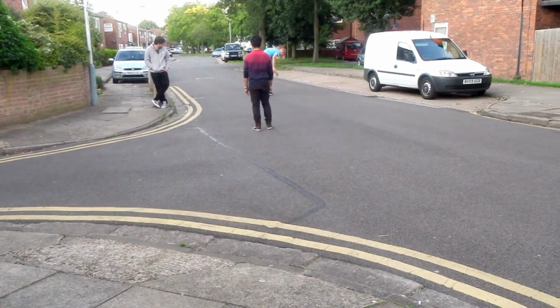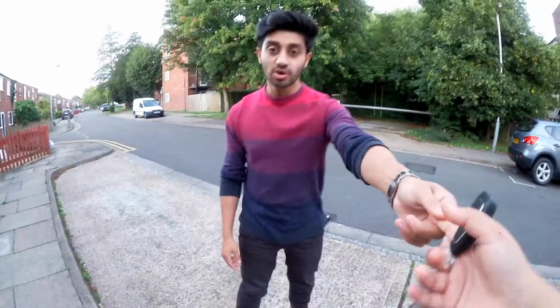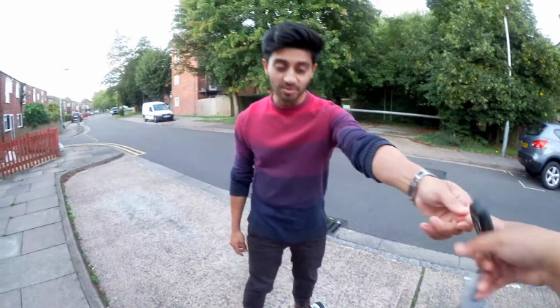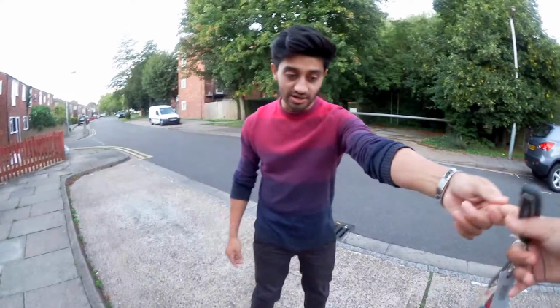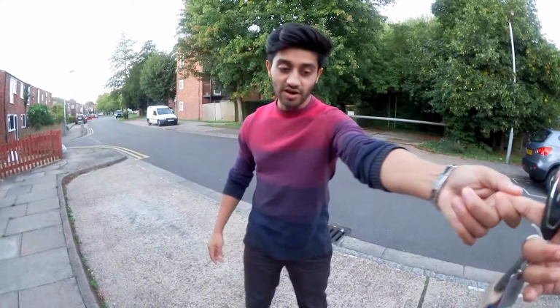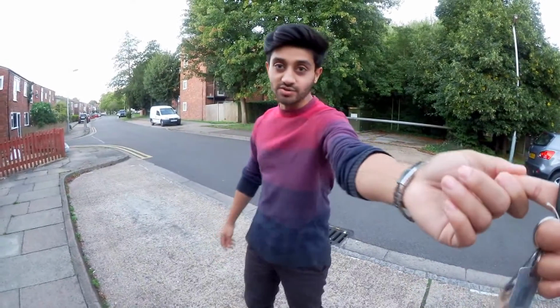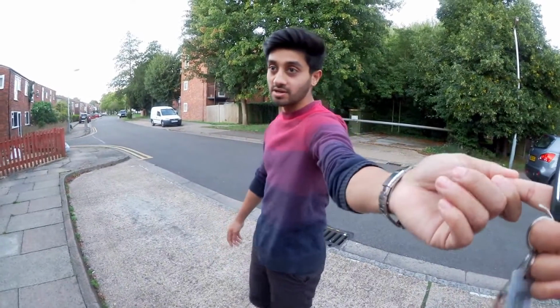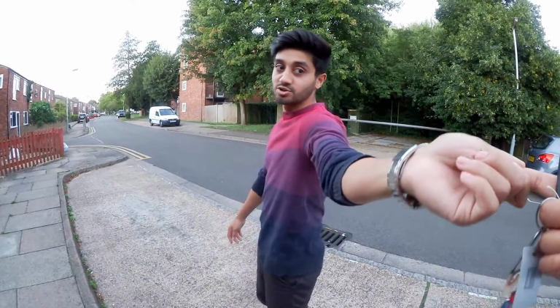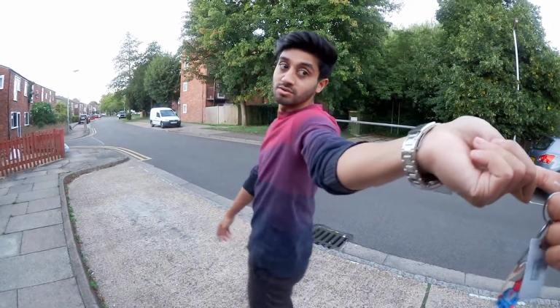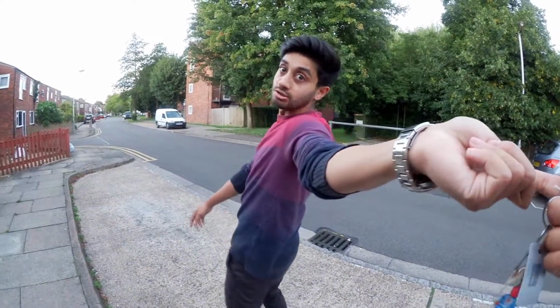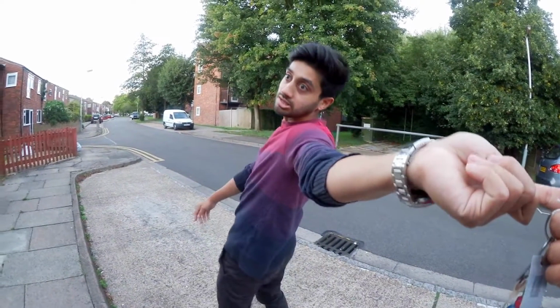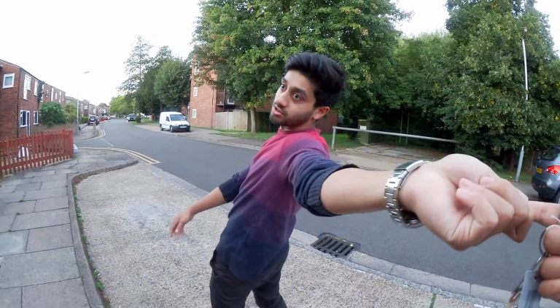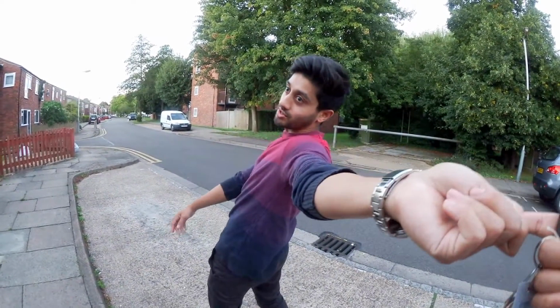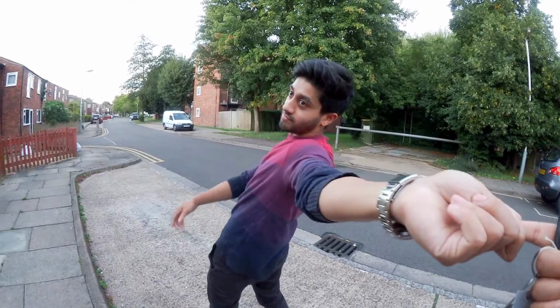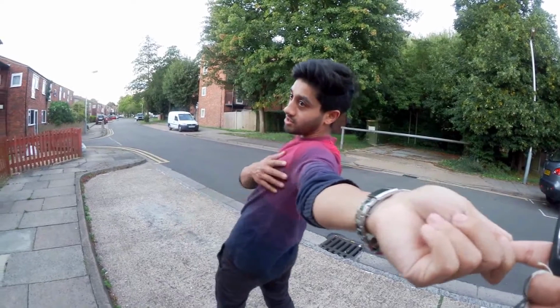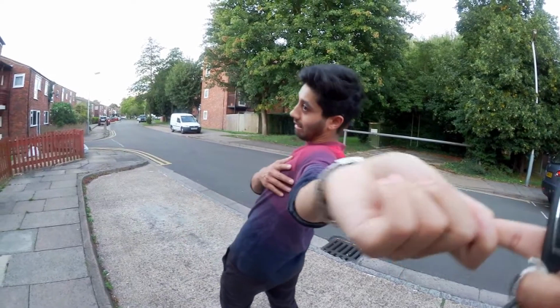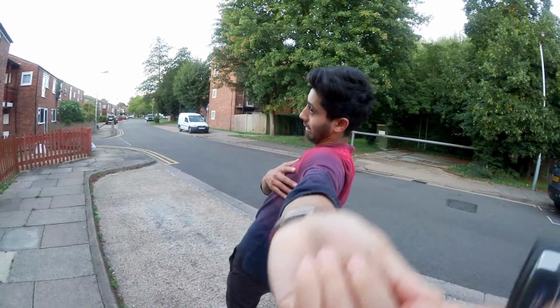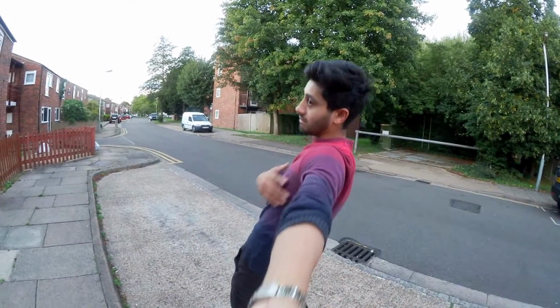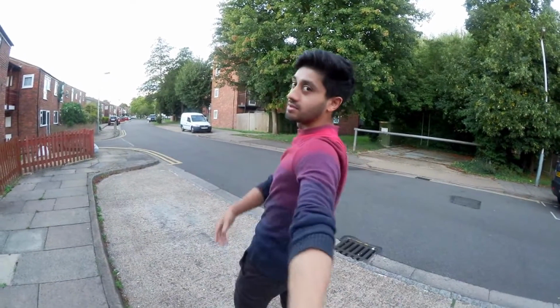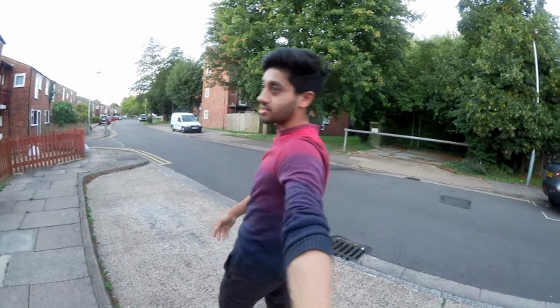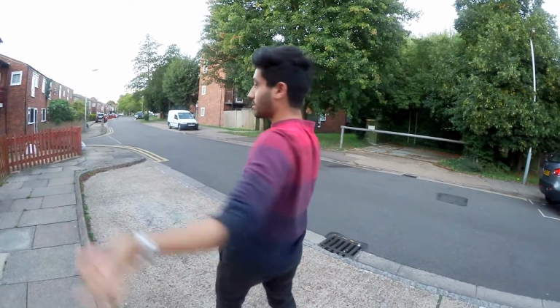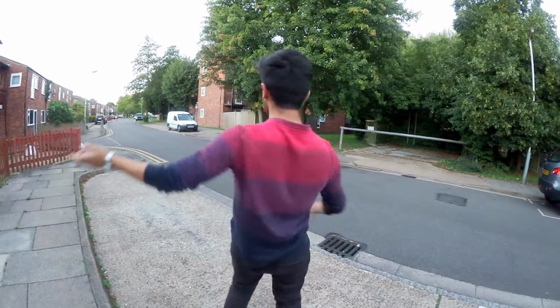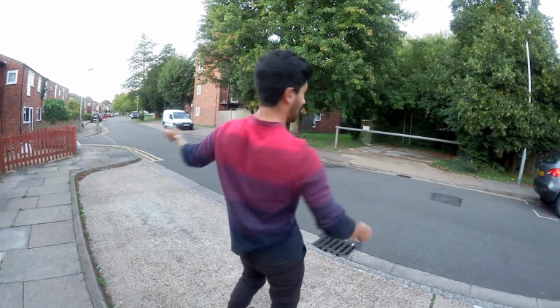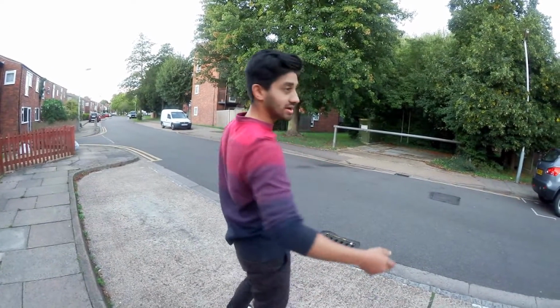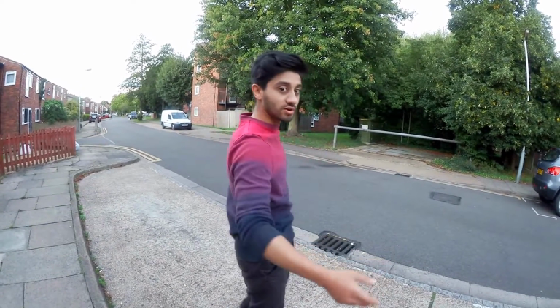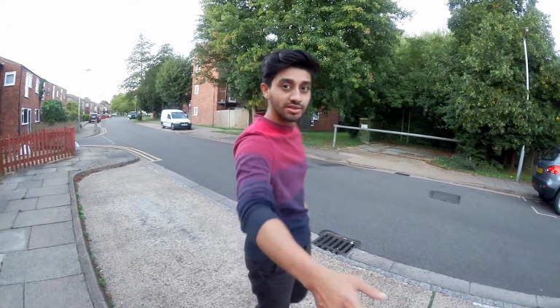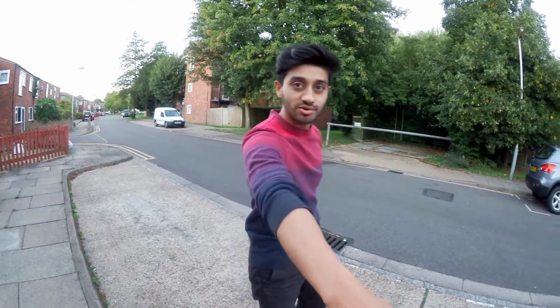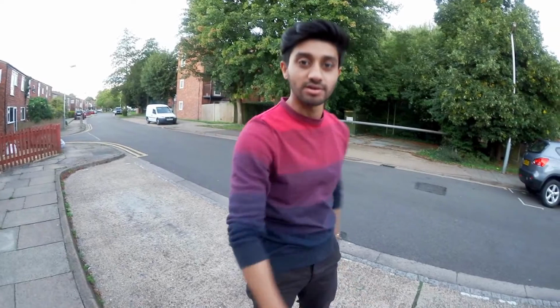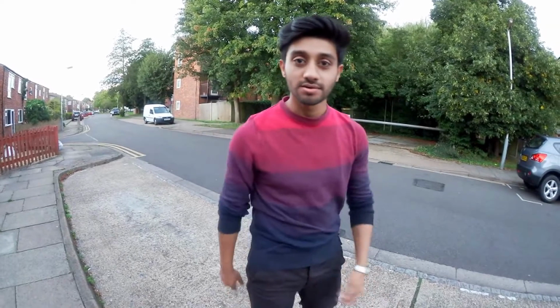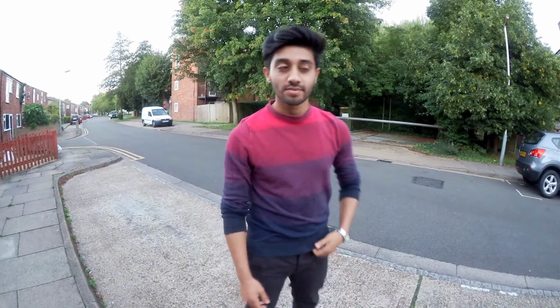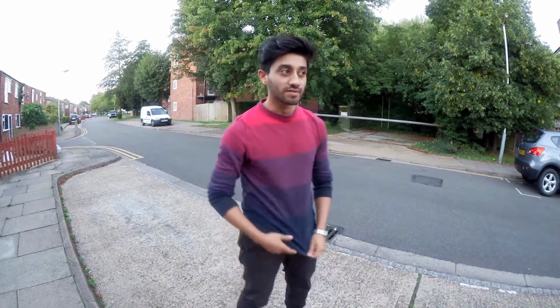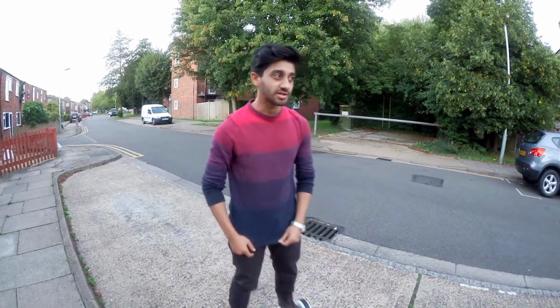When you hold on to something and you find yourself spinning, don't do this because you're gonna hurt yourself. Just let go, let it flow, and then hold on again if that makes sense.